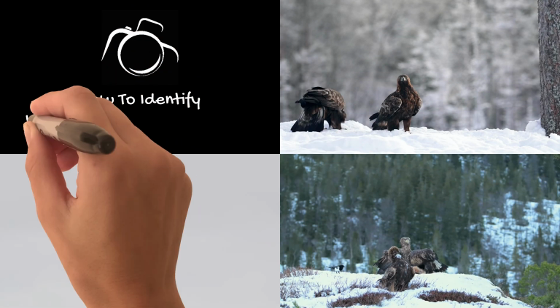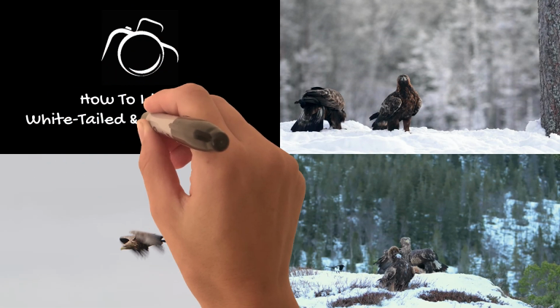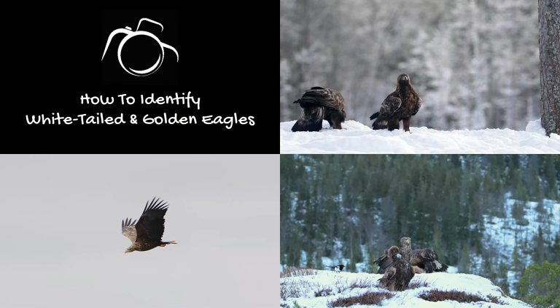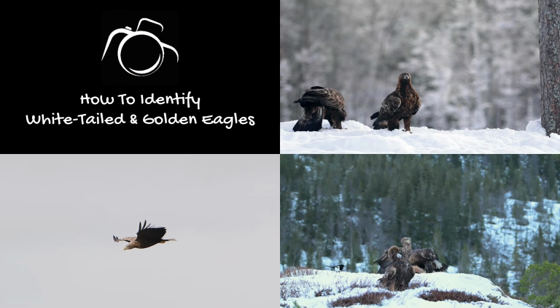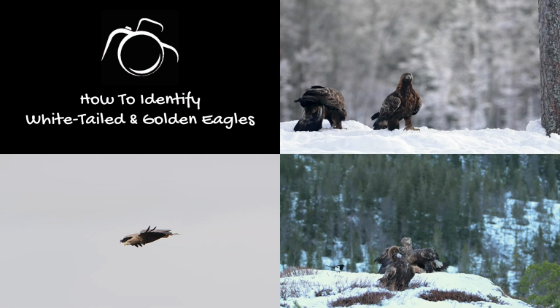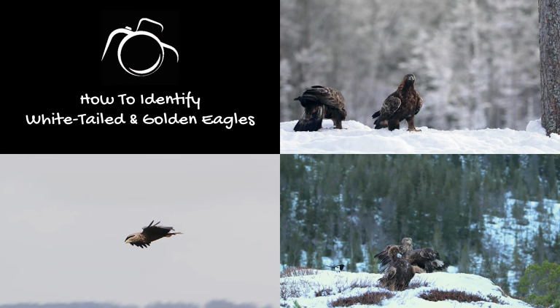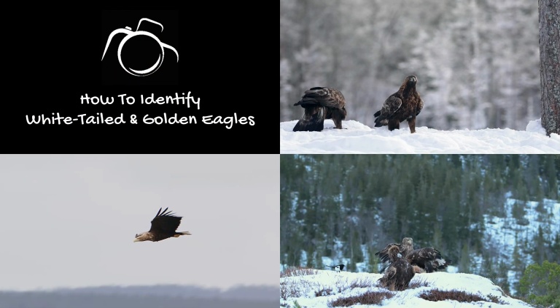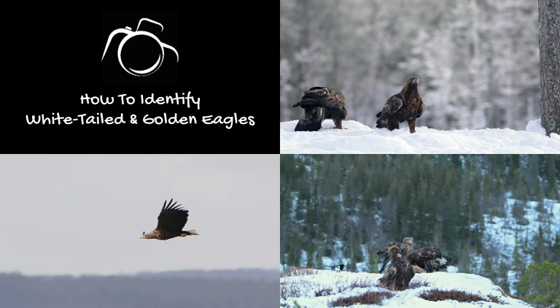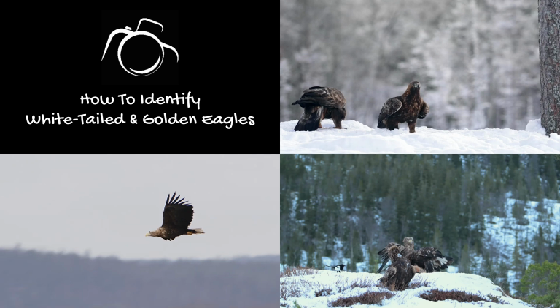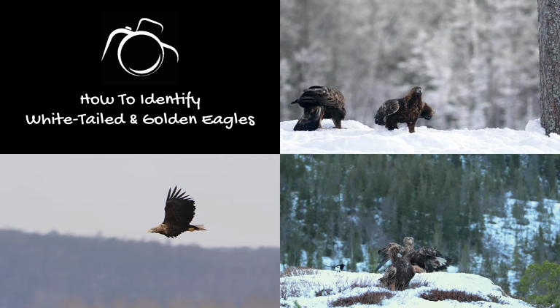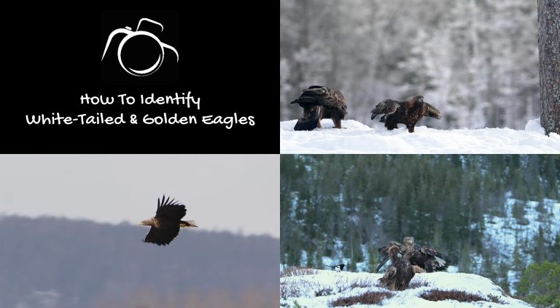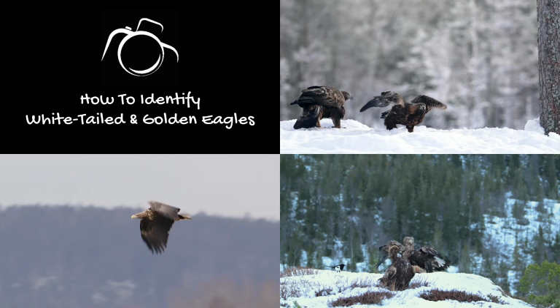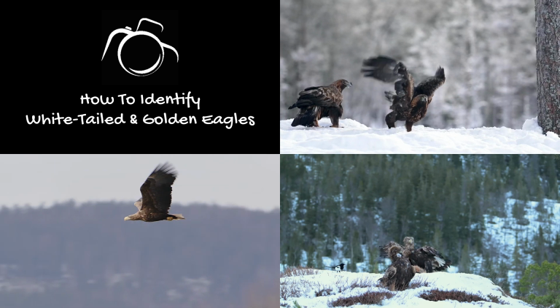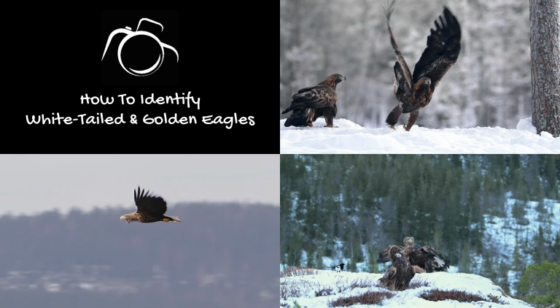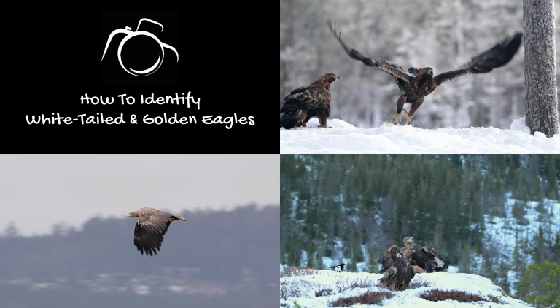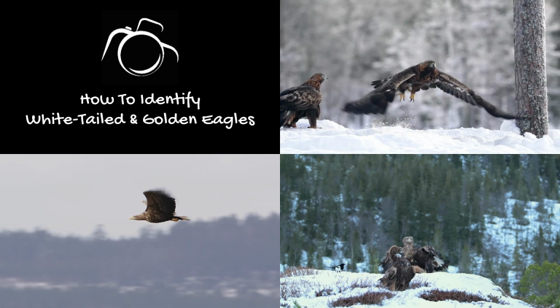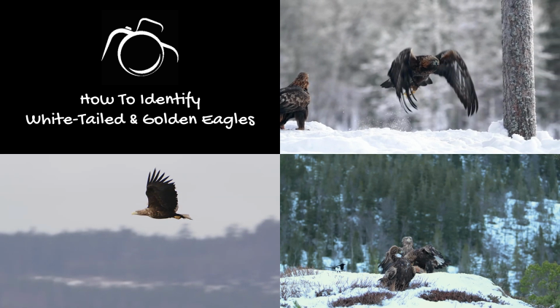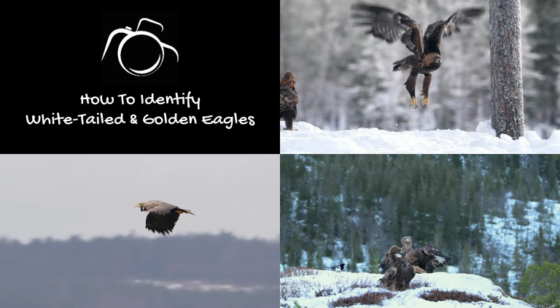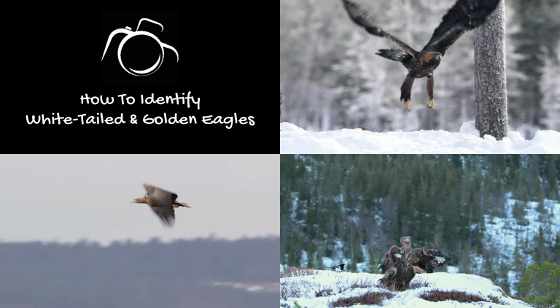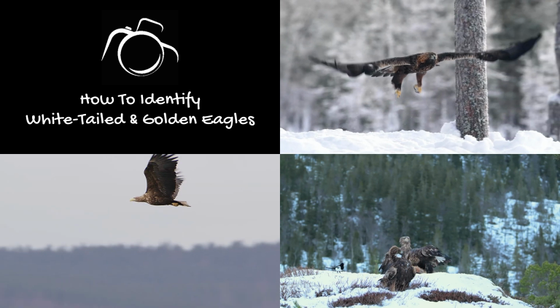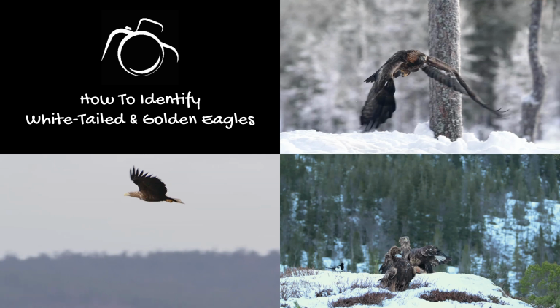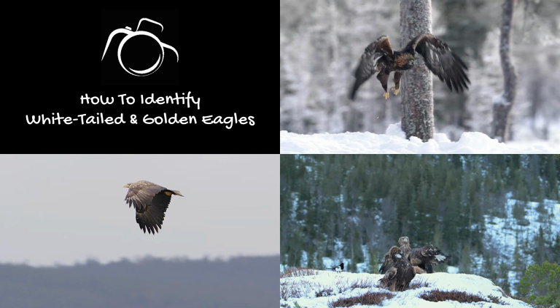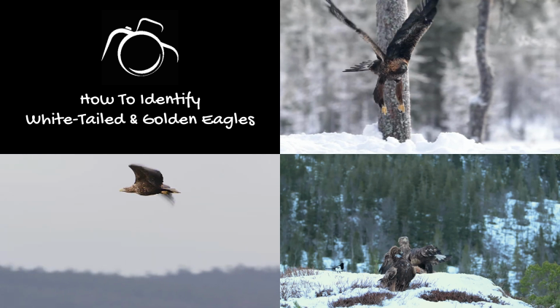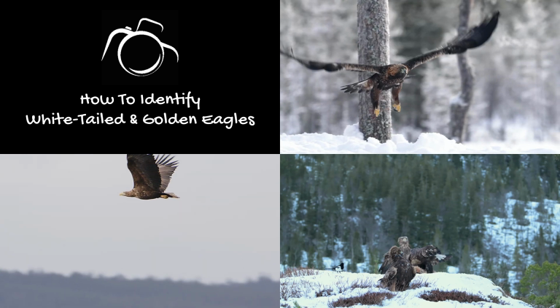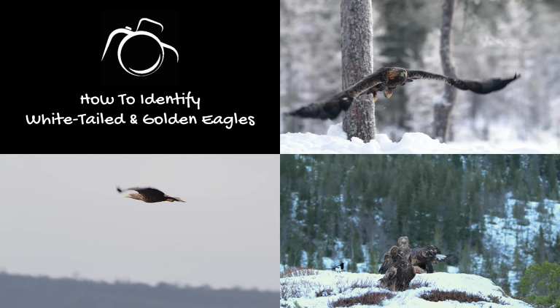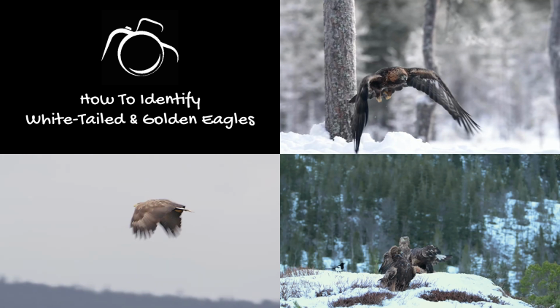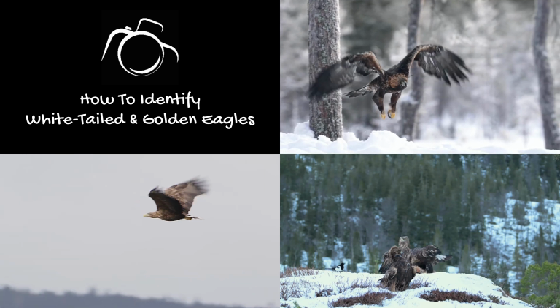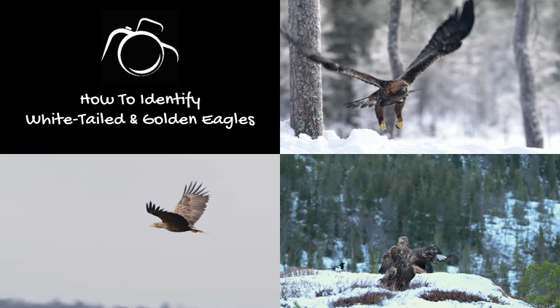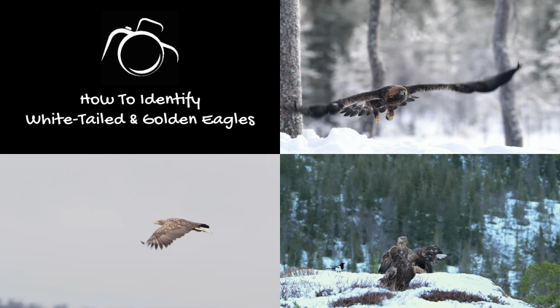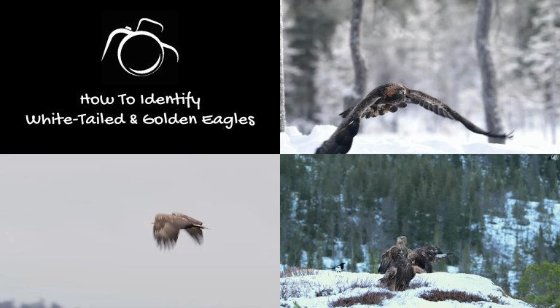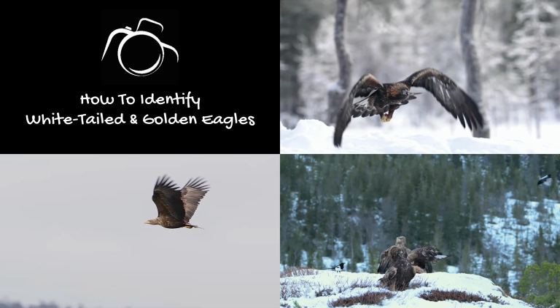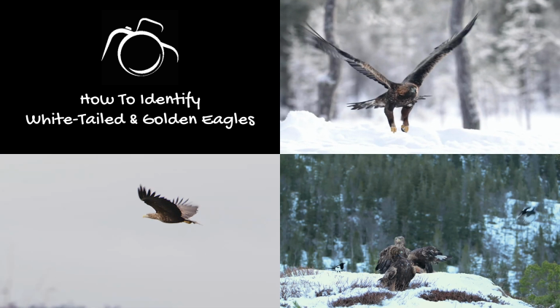Hi, I'm David. Welcome to Wildlife in Focus. The British Isles are home to two distinct species of eagles: the white-tailed eagle, Haliaeetus albicilla, and the golden eagle, Aquila chrysaetos.